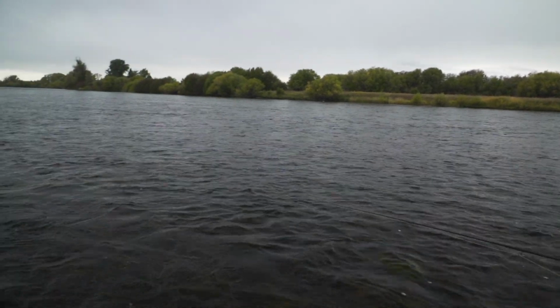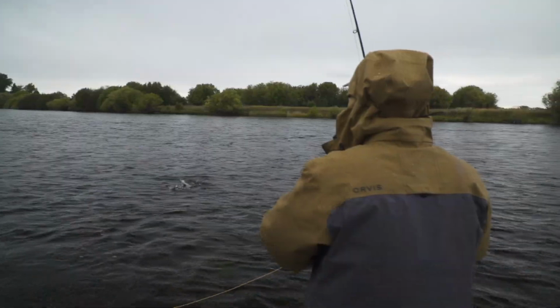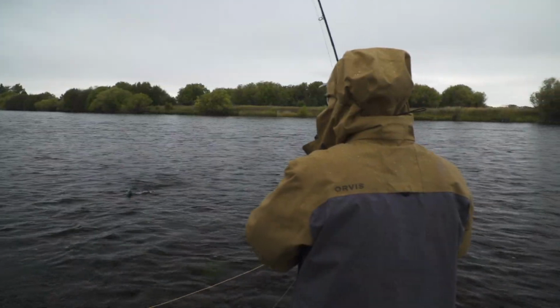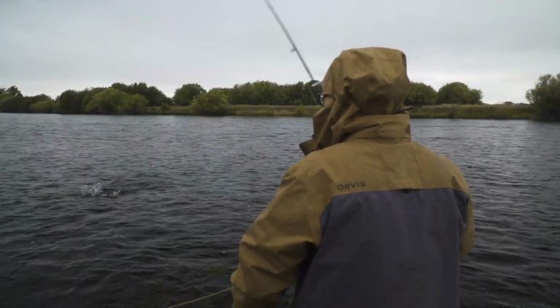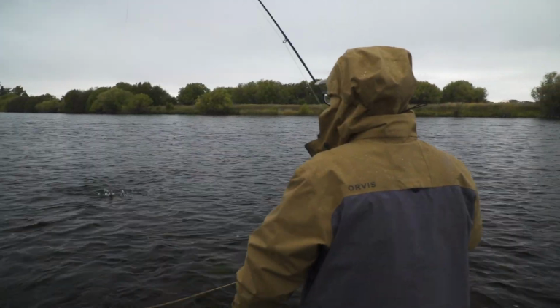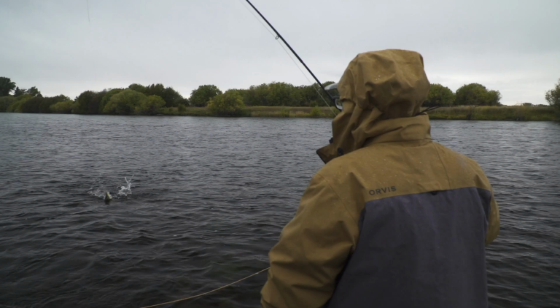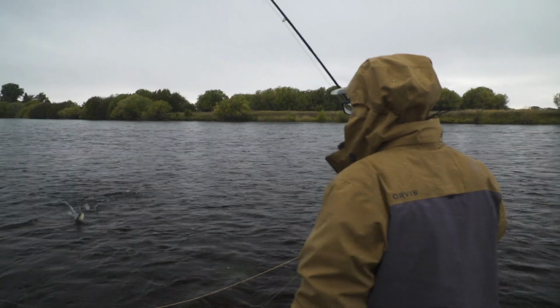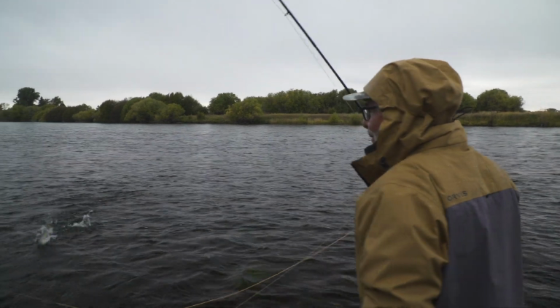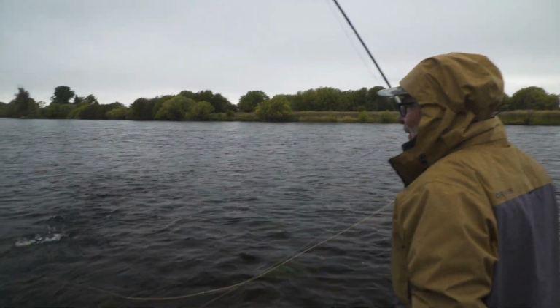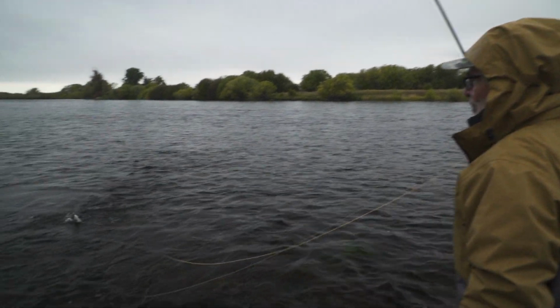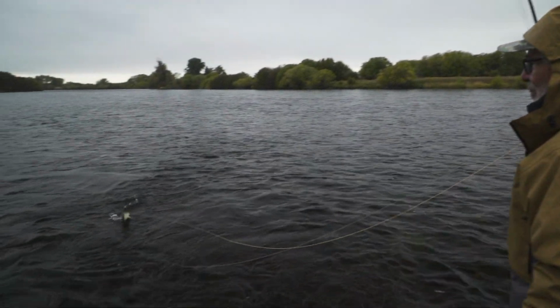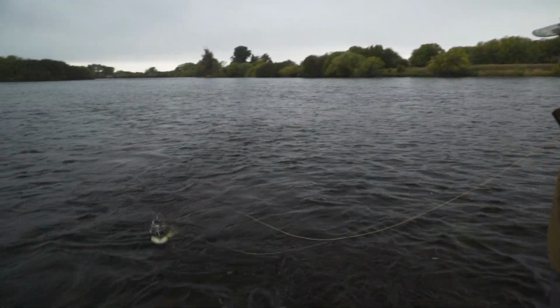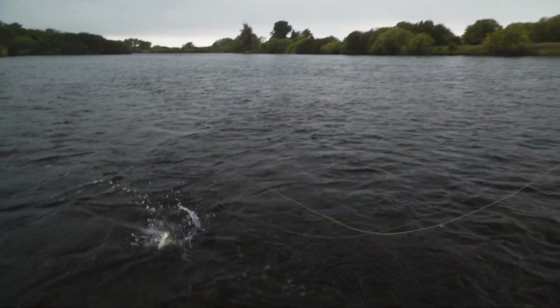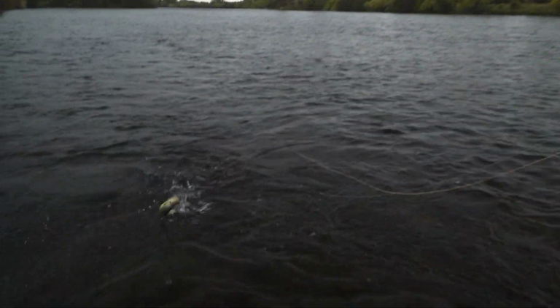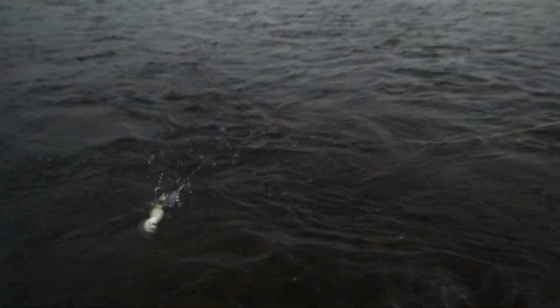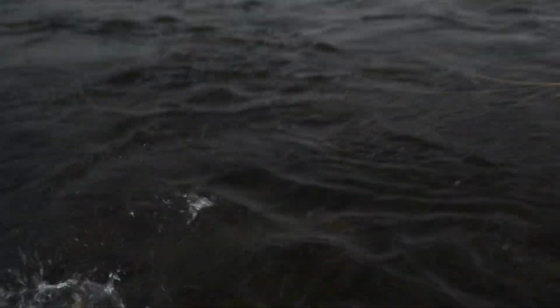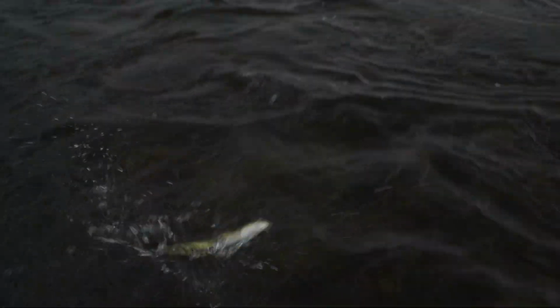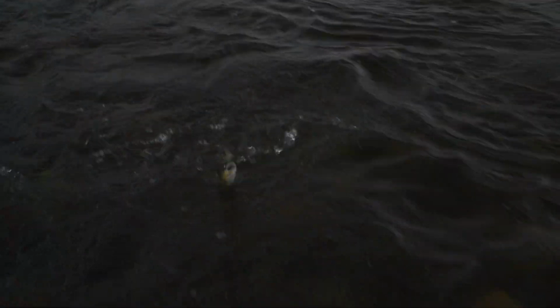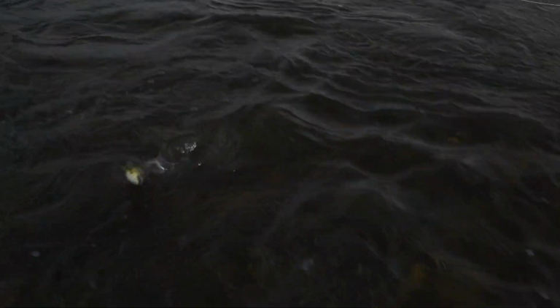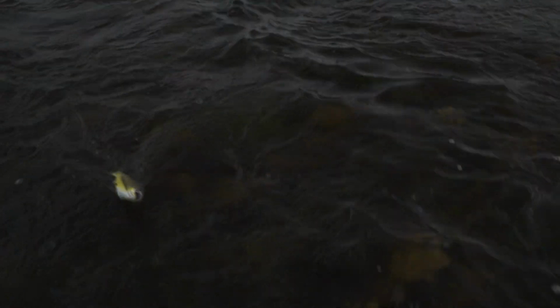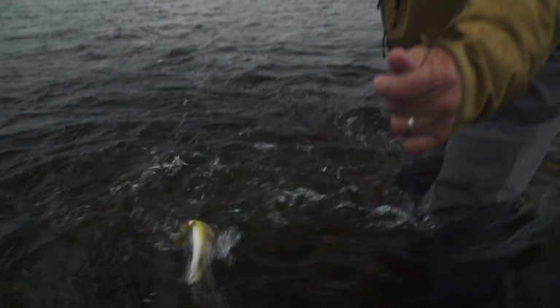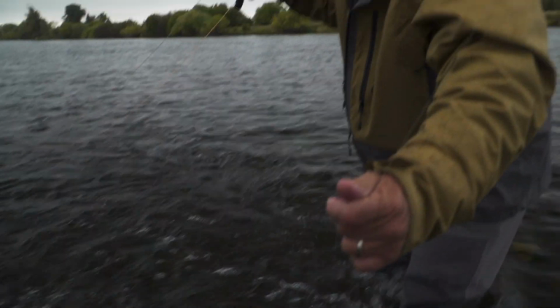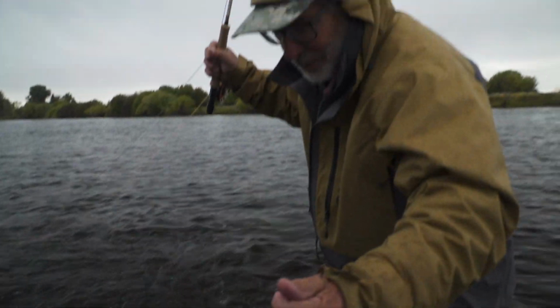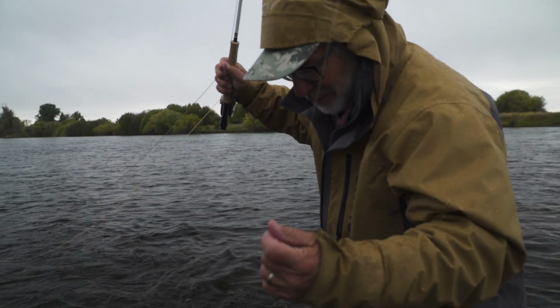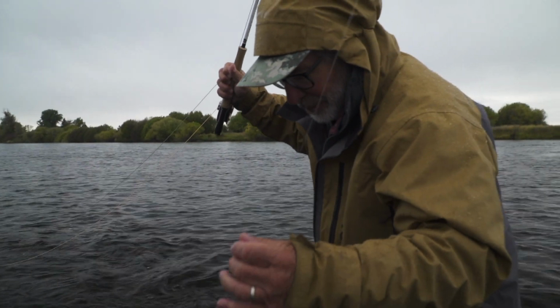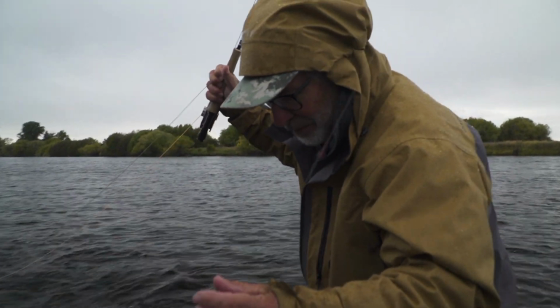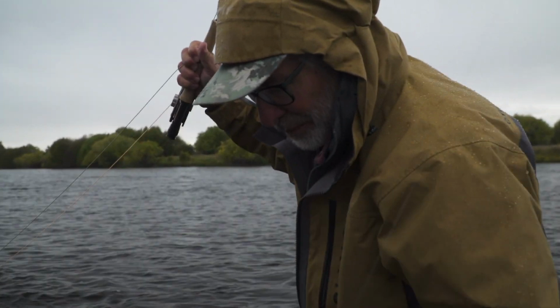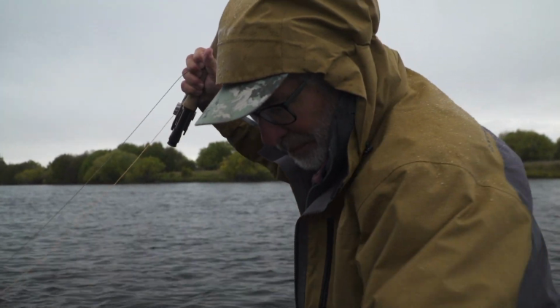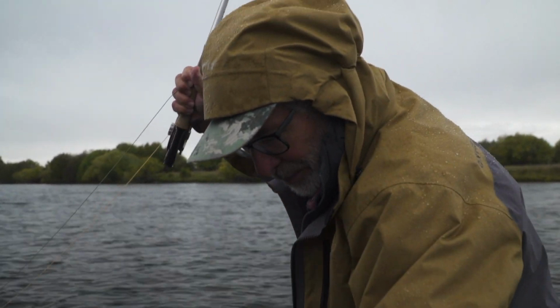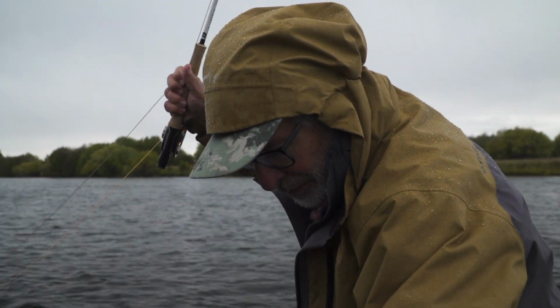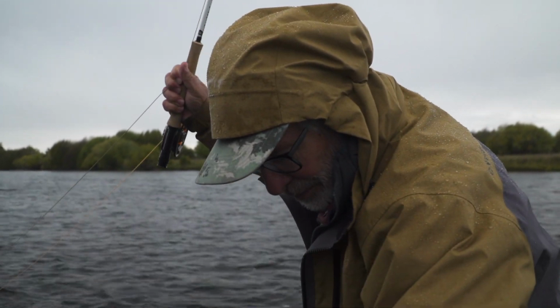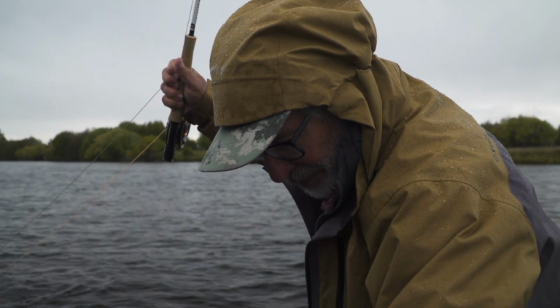I started out swinging soft hackles the way I usually do, swinging all the way across the current, and just got a small fish. Then he taught me a much better way that presents the fly in a more natural manner.